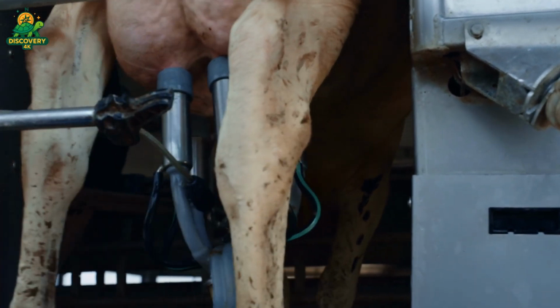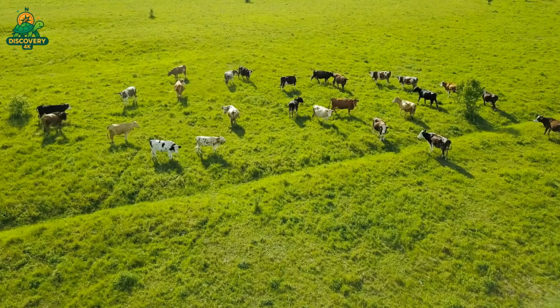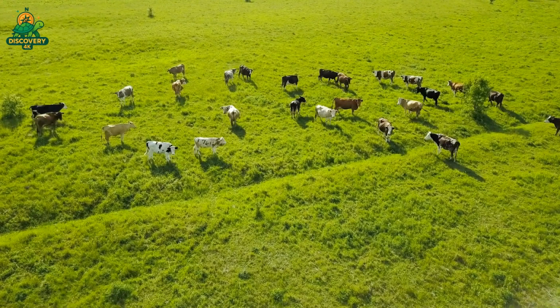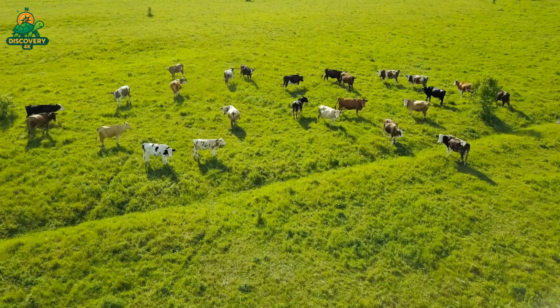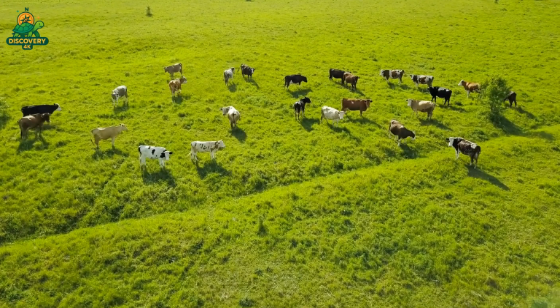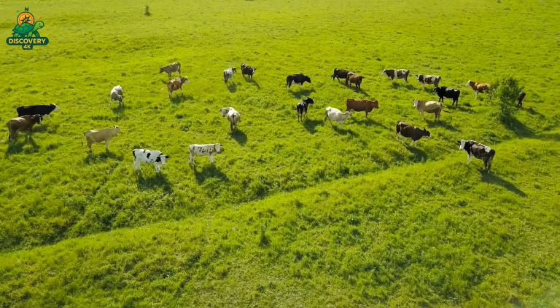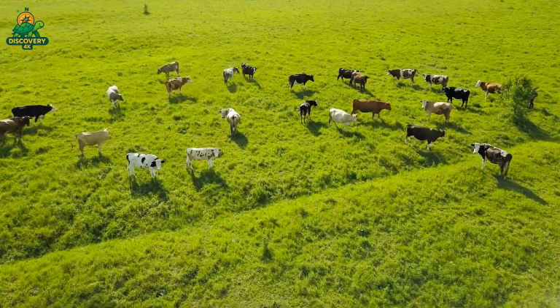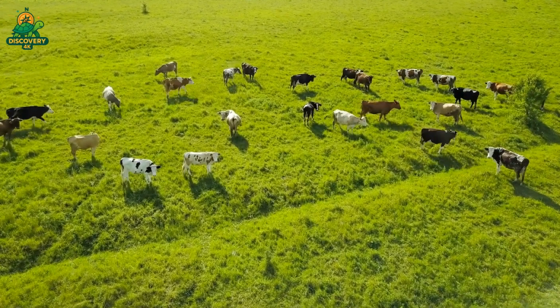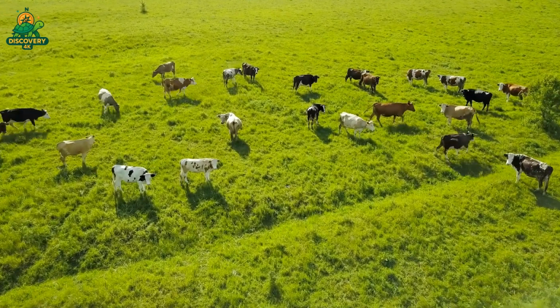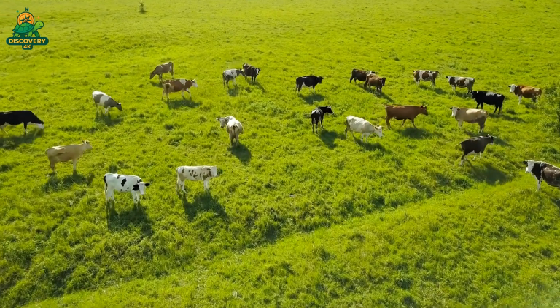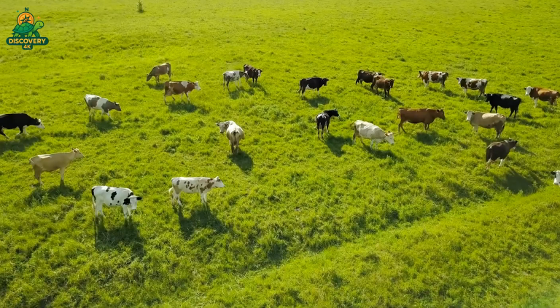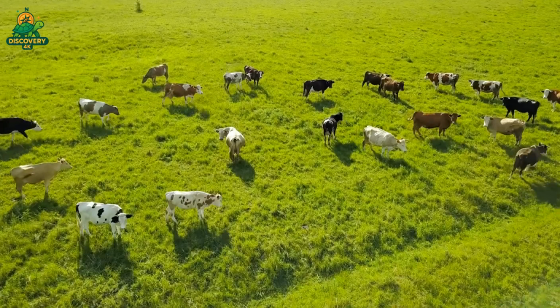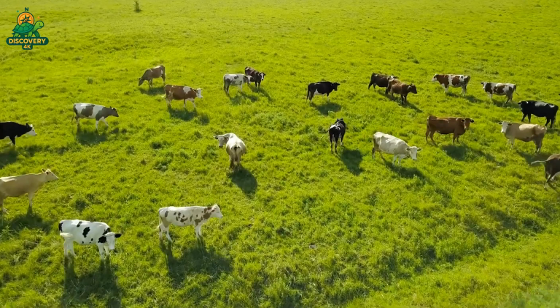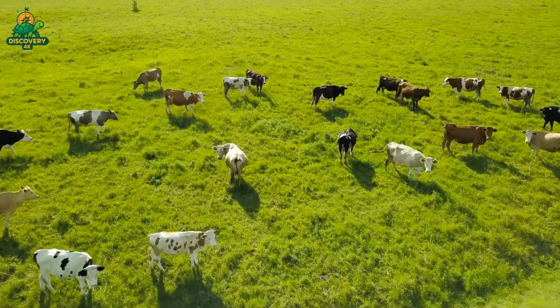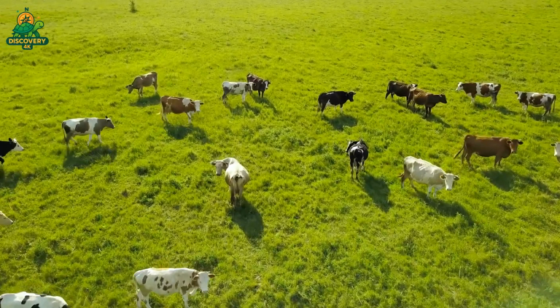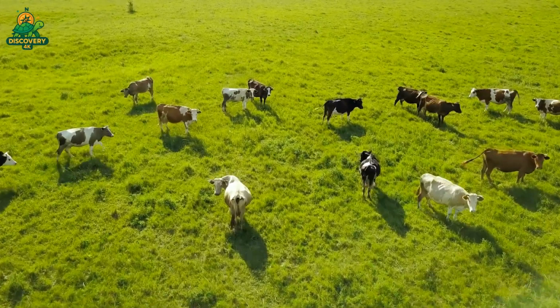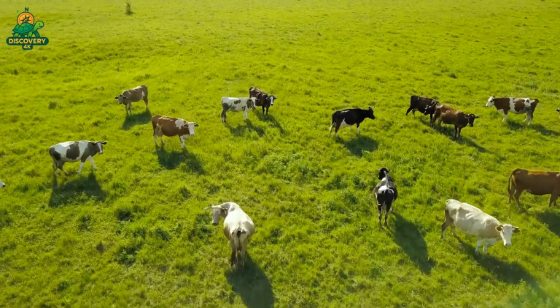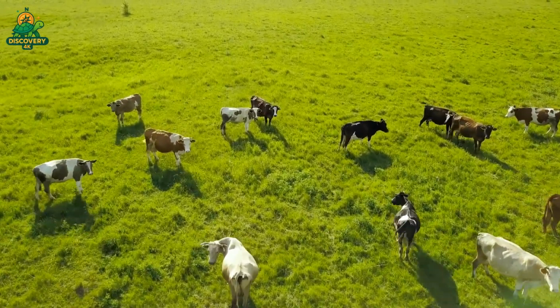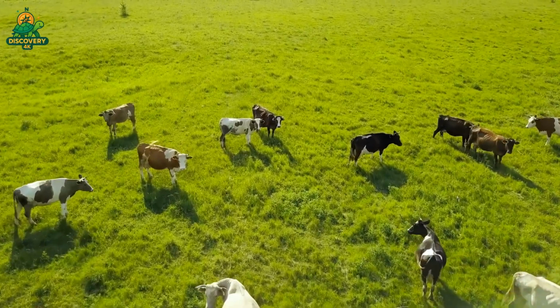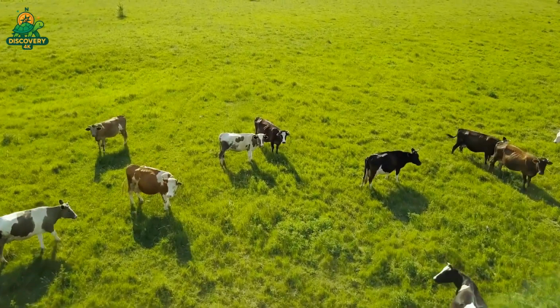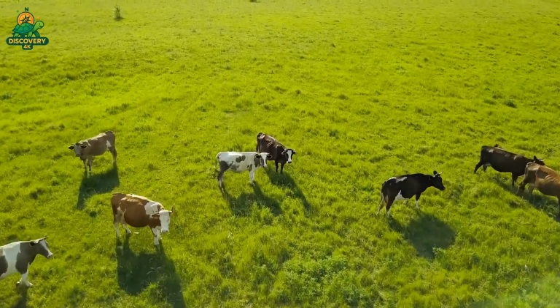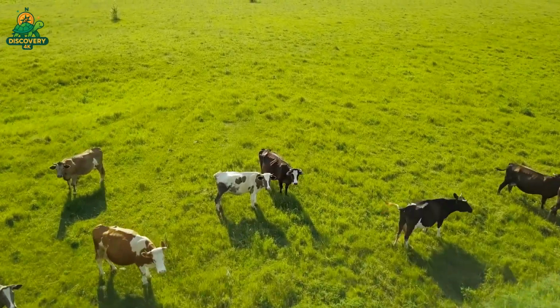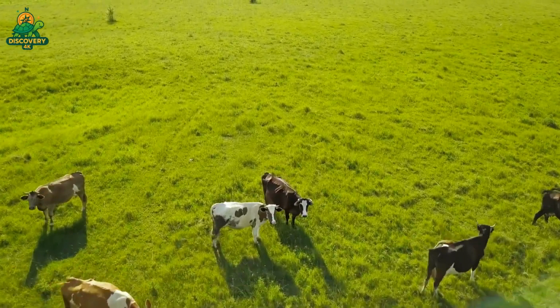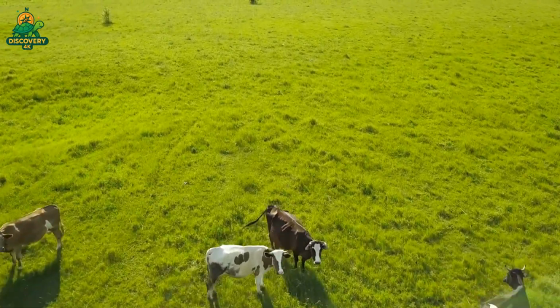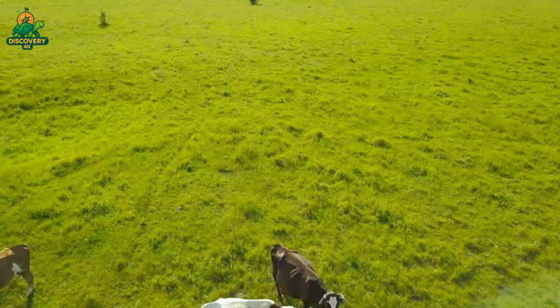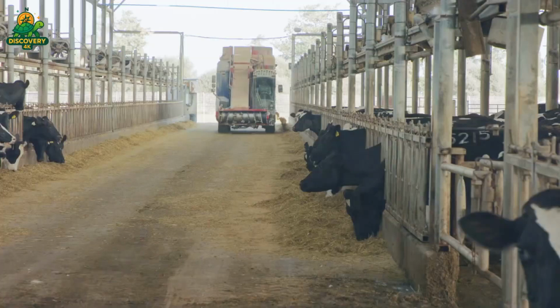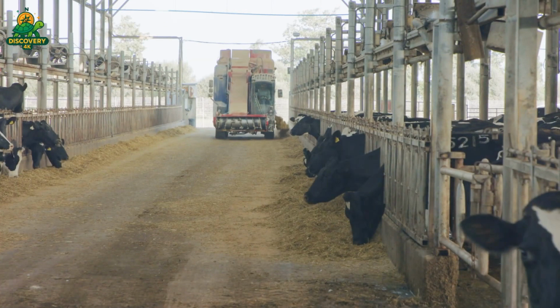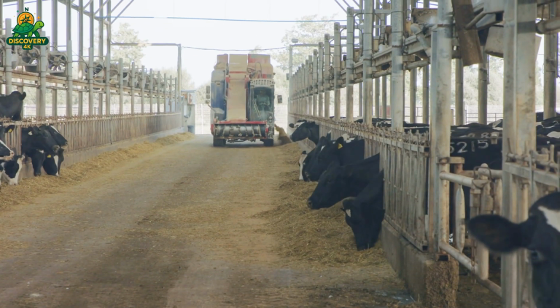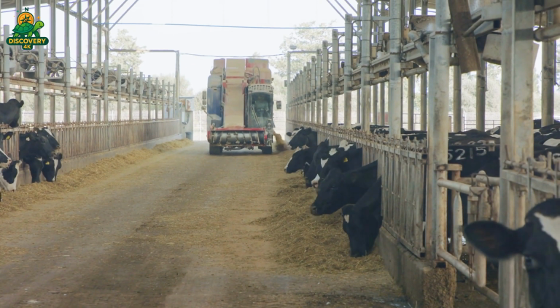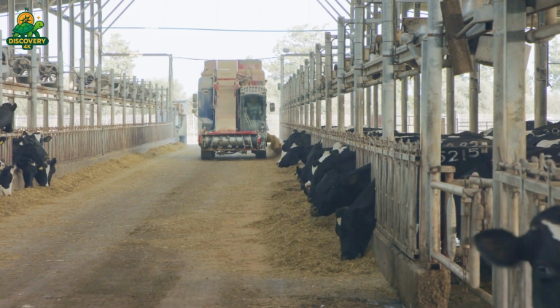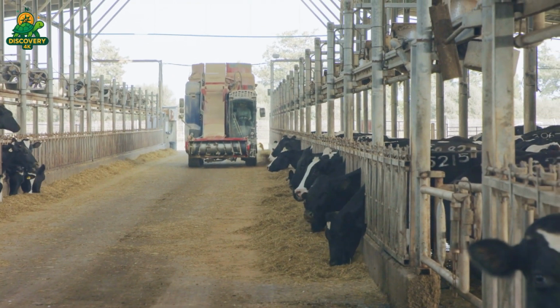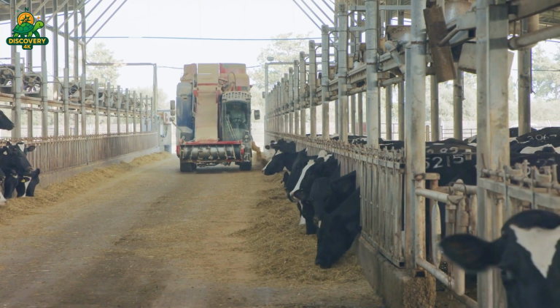Next time you pour a glass of milk, remember: behind that simple act lies an immense network of biology, engineering, and logistics. From the gentle rhythm of a cow's heartbeat to the precision of robotic bottling arms — this is how milk is made.